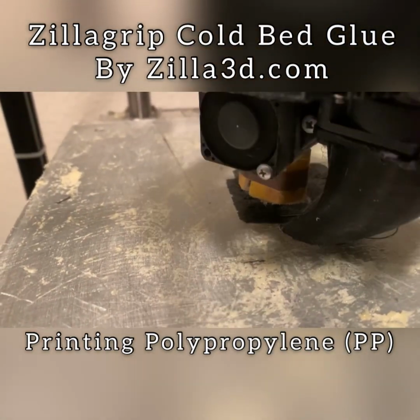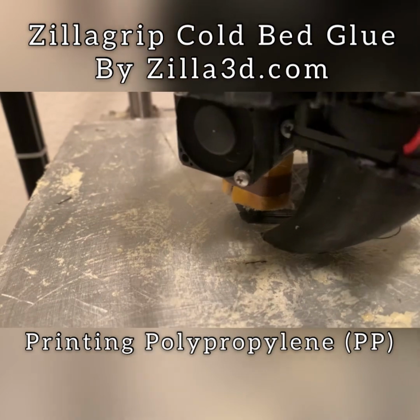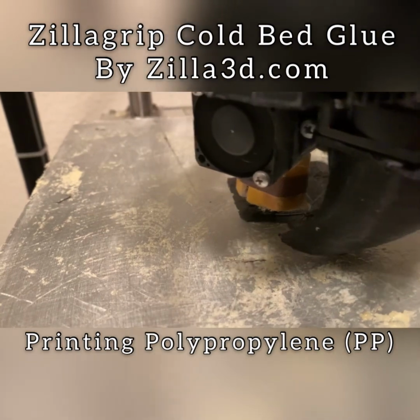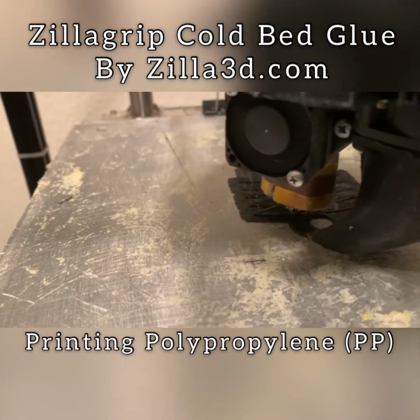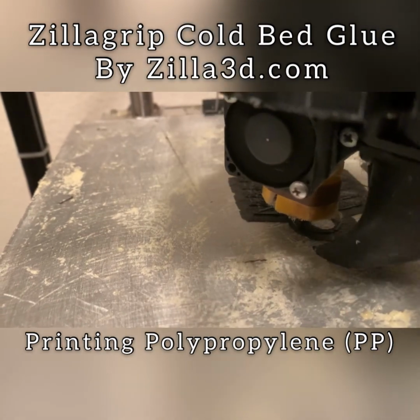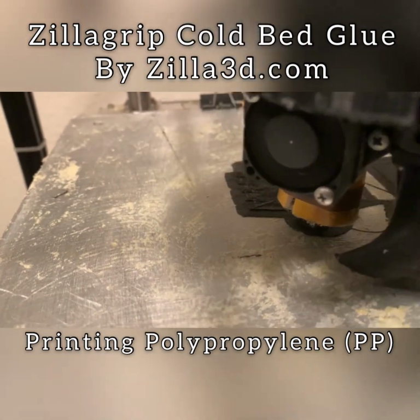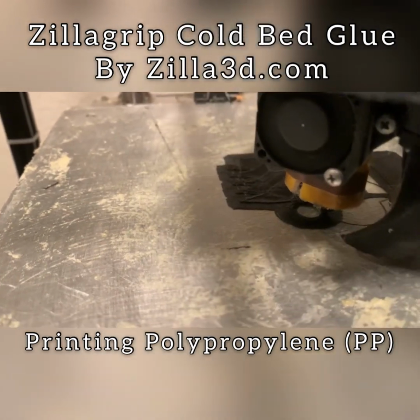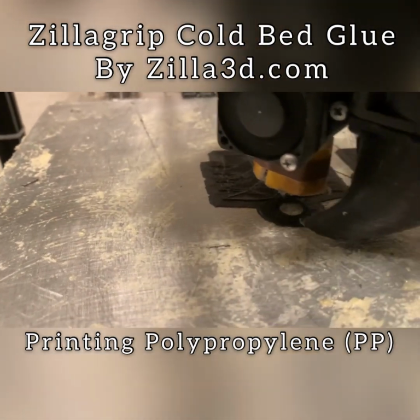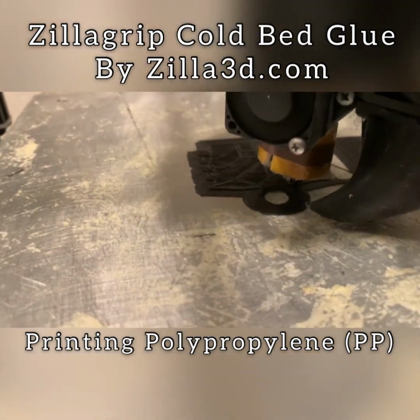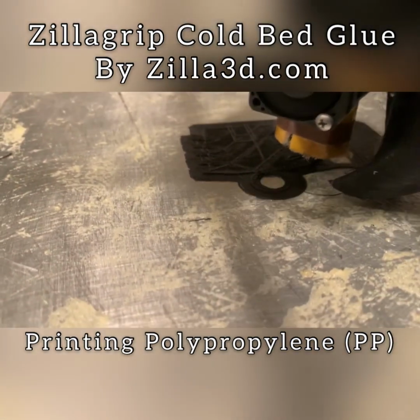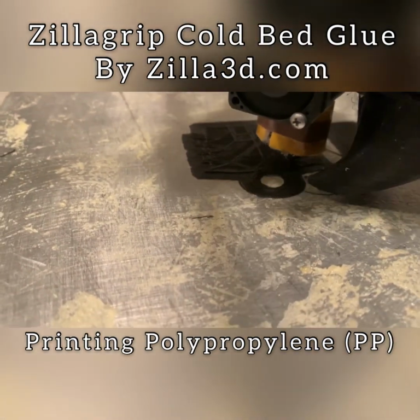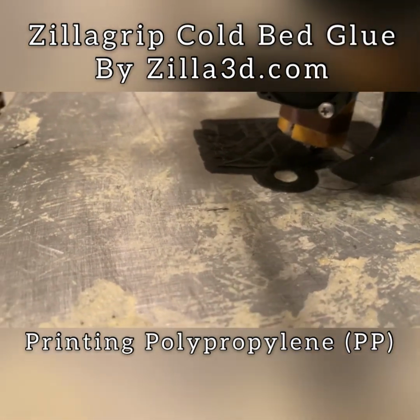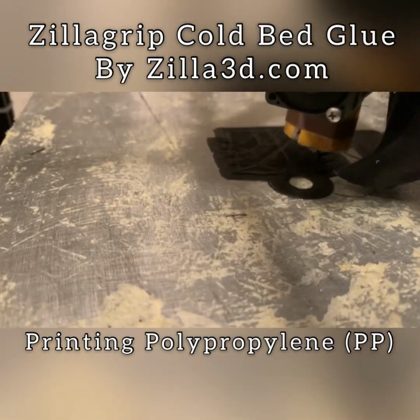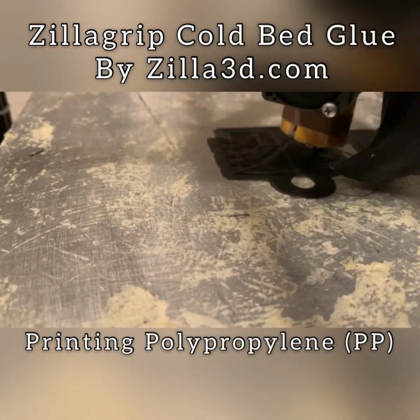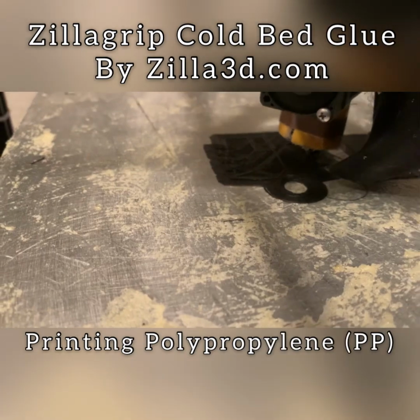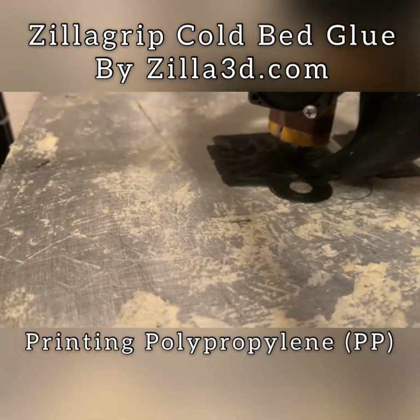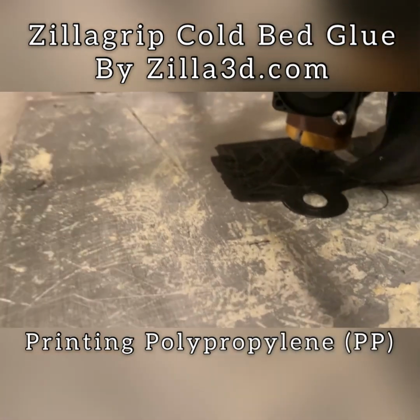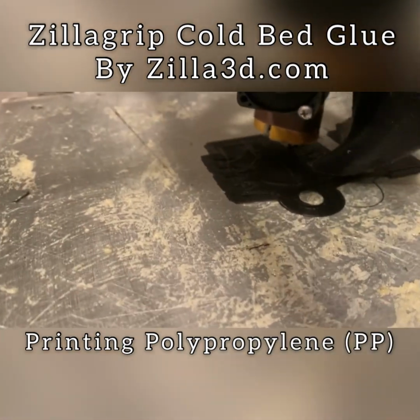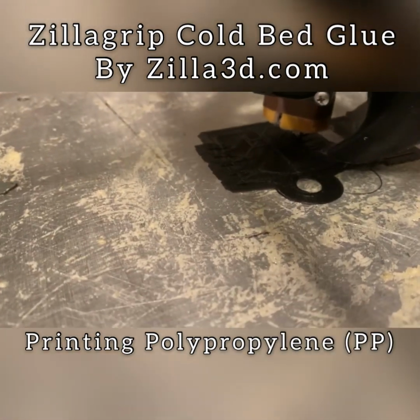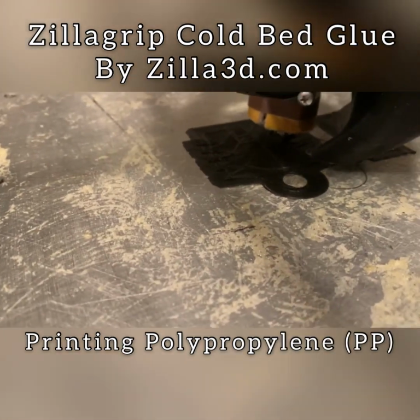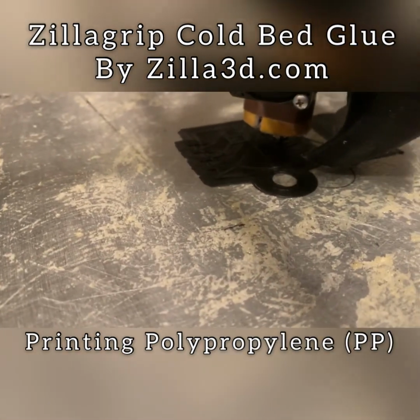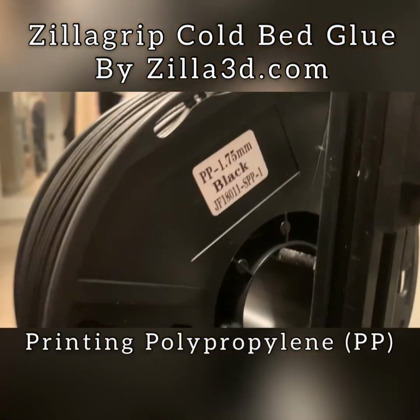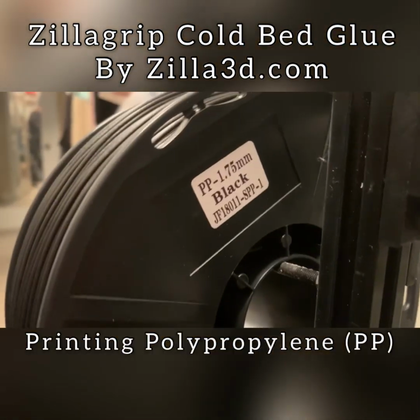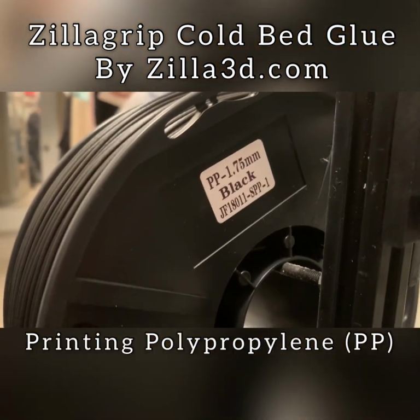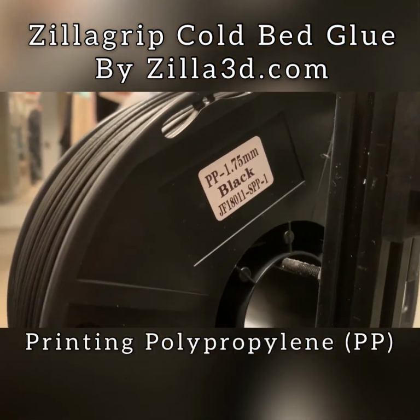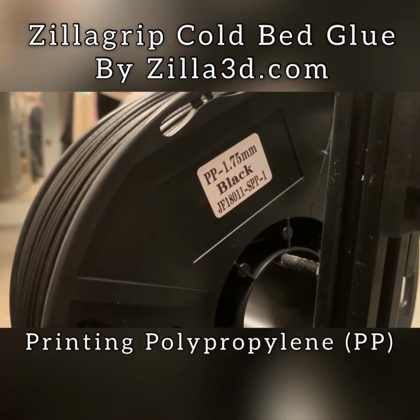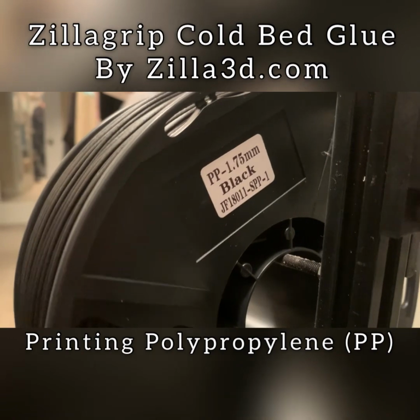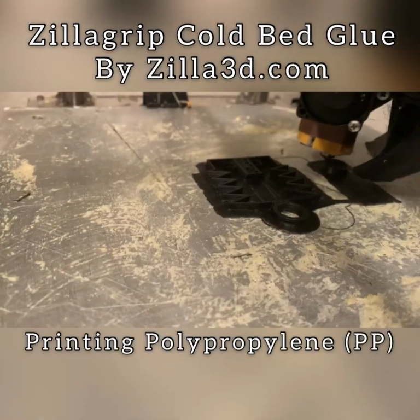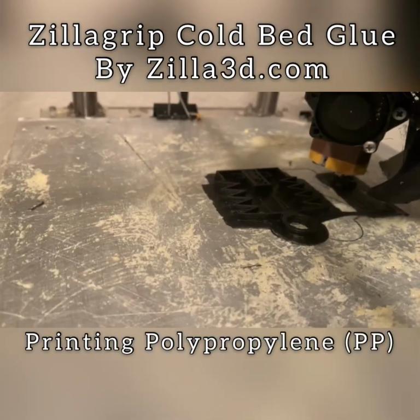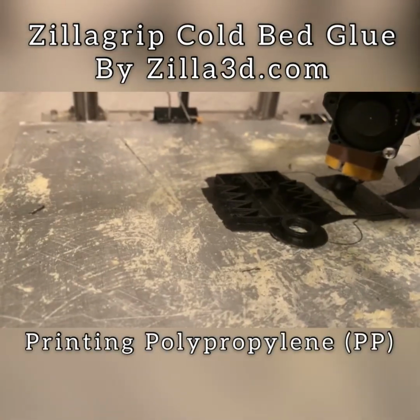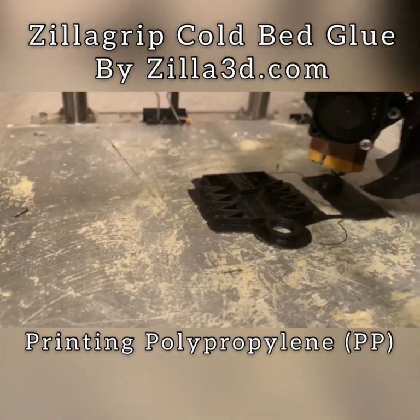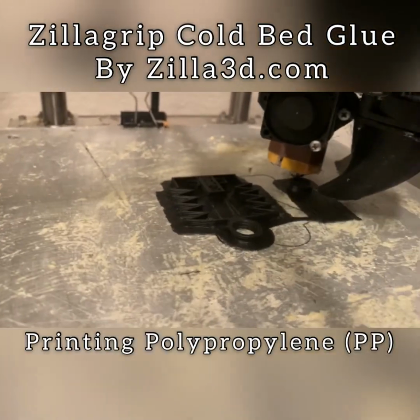There are different polypropylene filaments out there. You want to make sure the one you get is a little stiffer, not really soft — some of them are very very soft. Here you can see the roll says PP polypropylene.